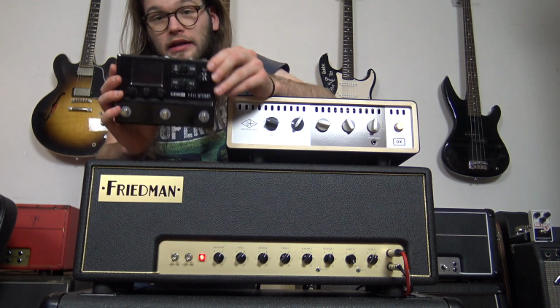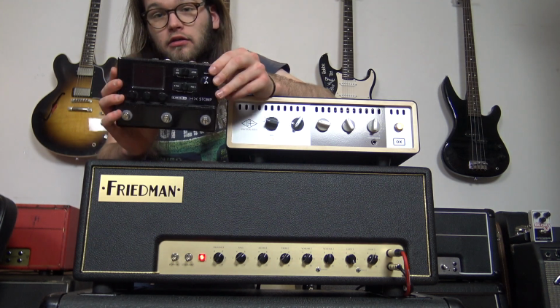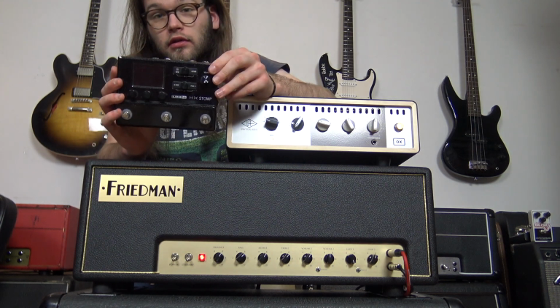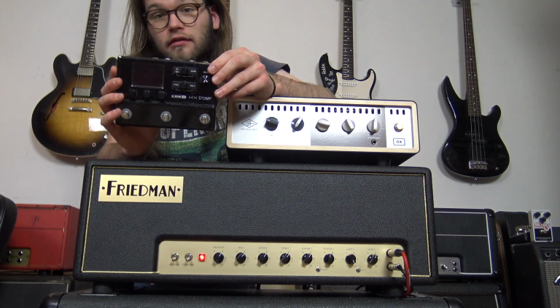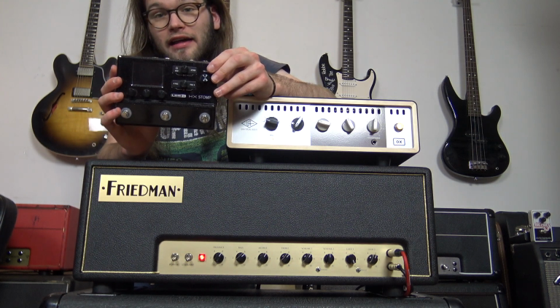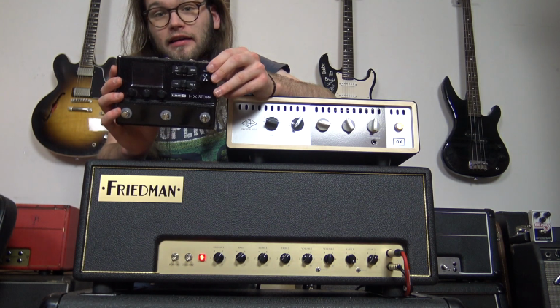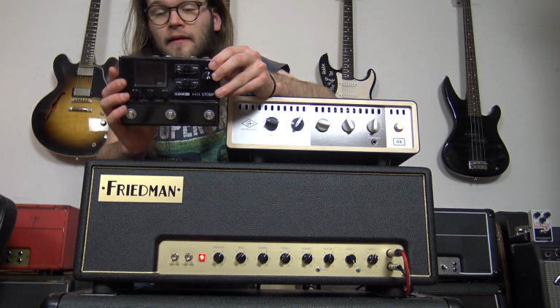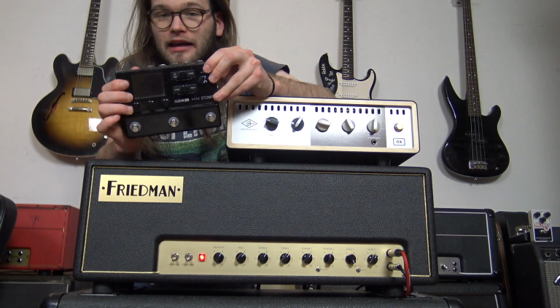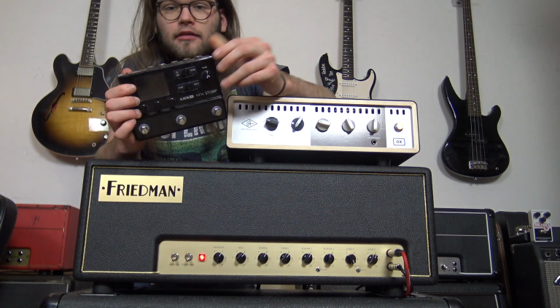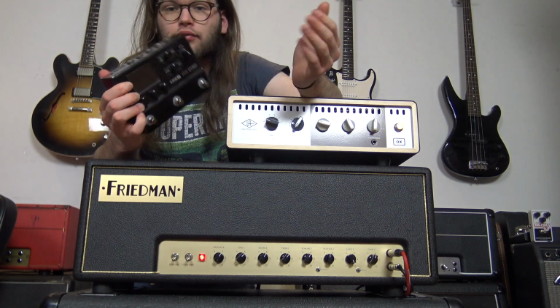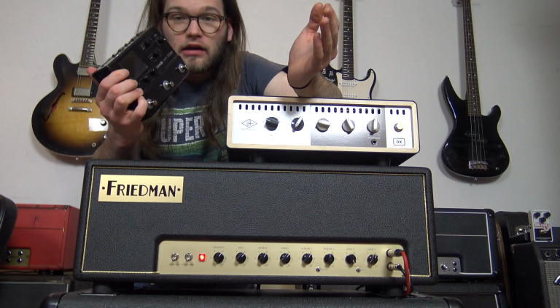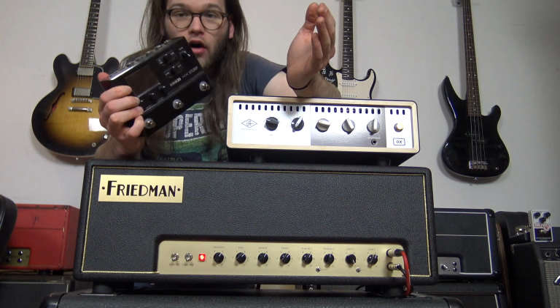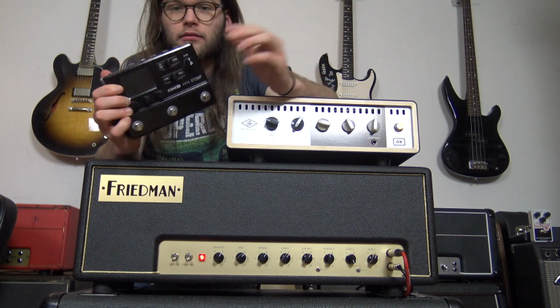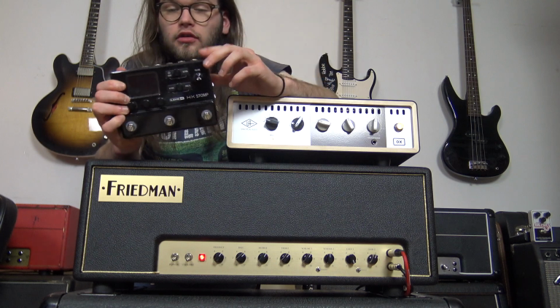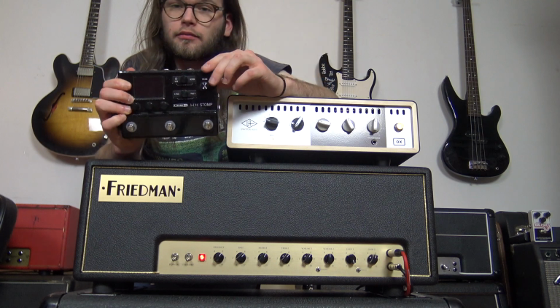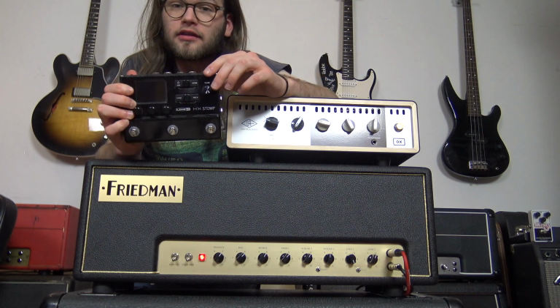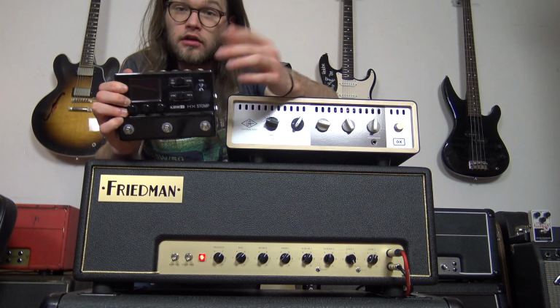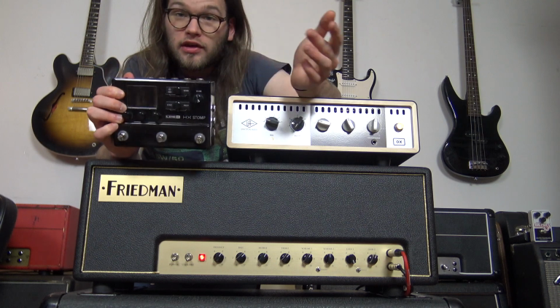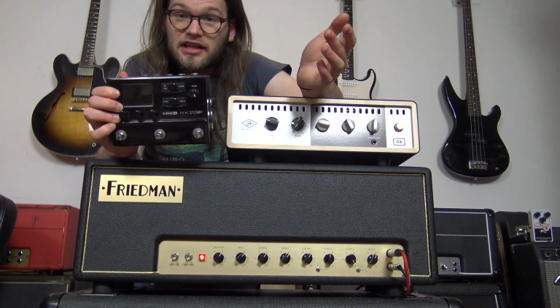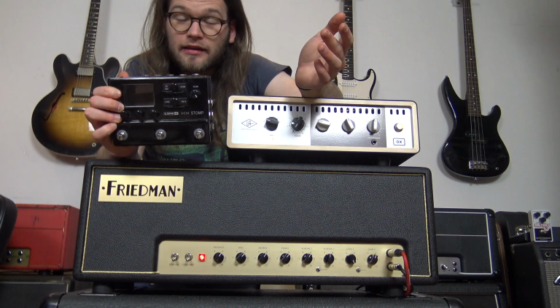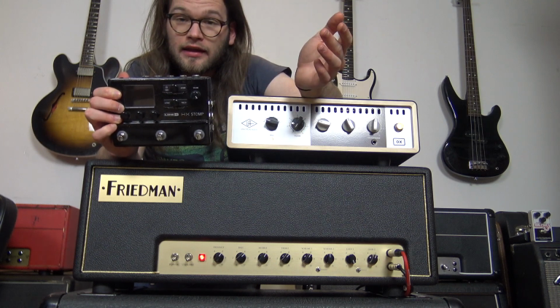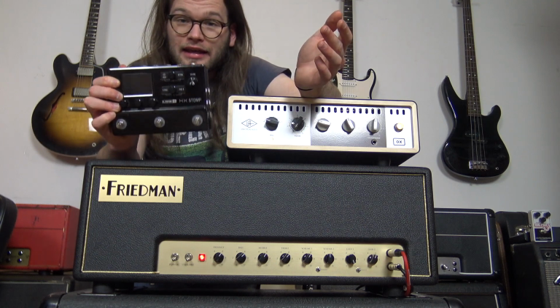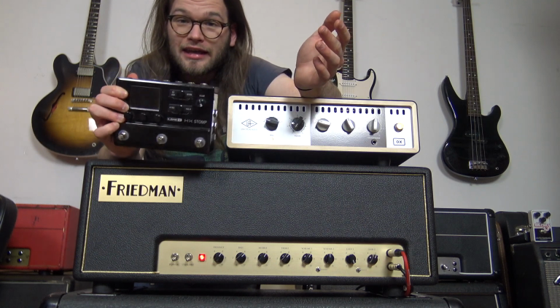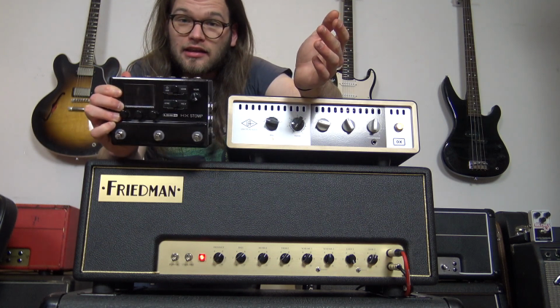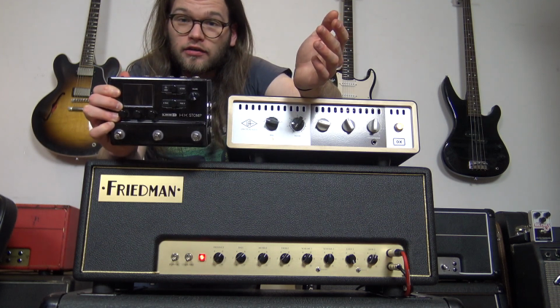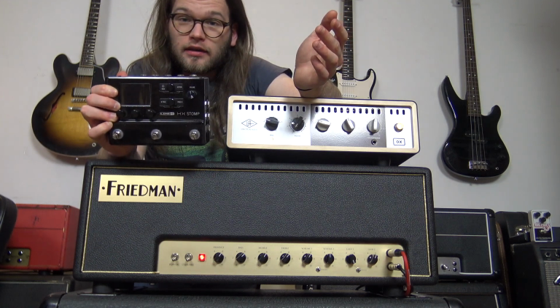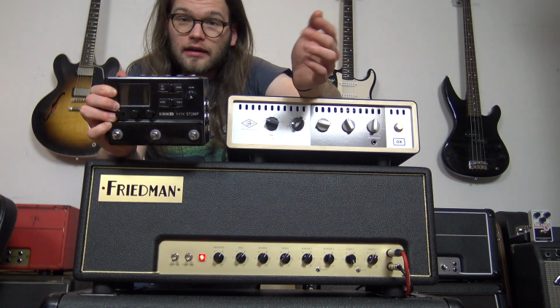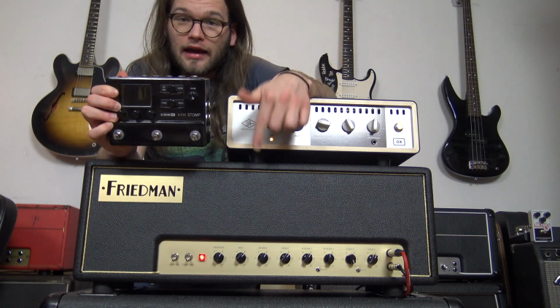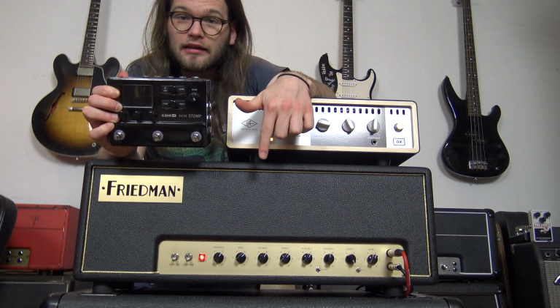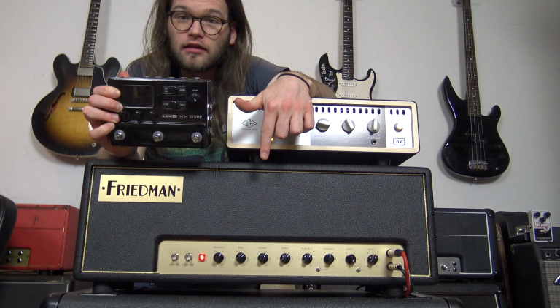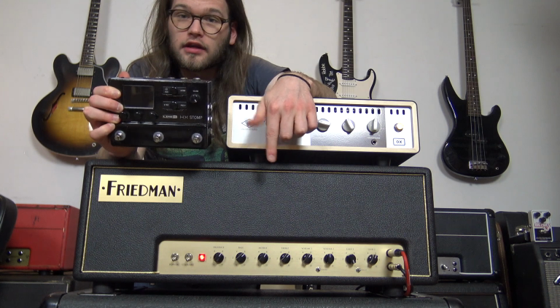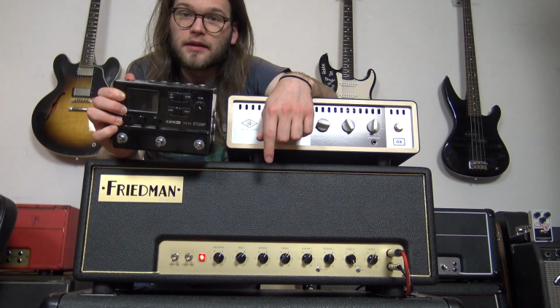So I was thinking this little HX Stomp is a really cool device and it has some pretty awesome tones, but the question is: can it sound like this Friedman?